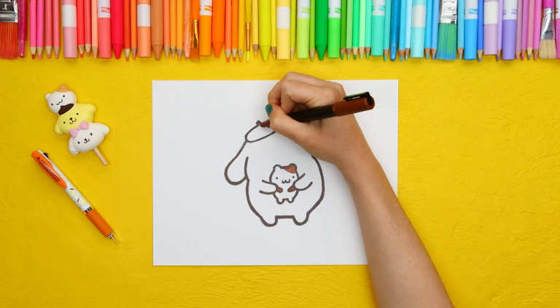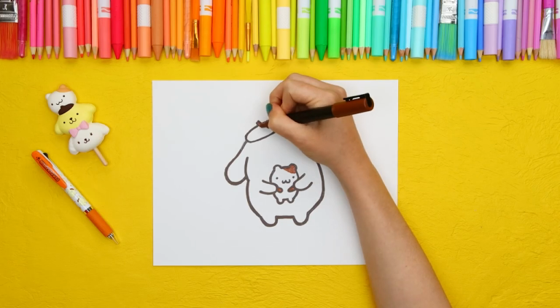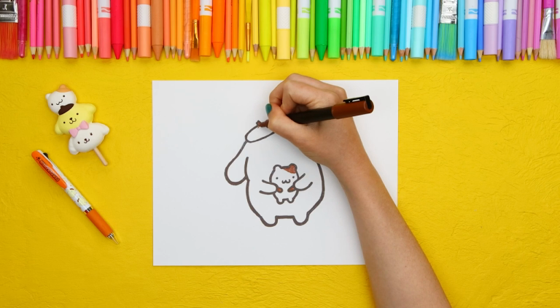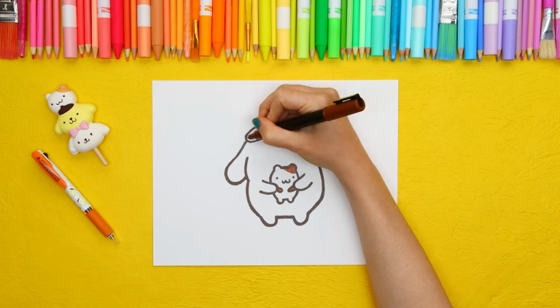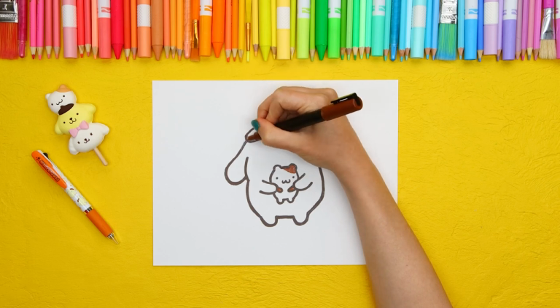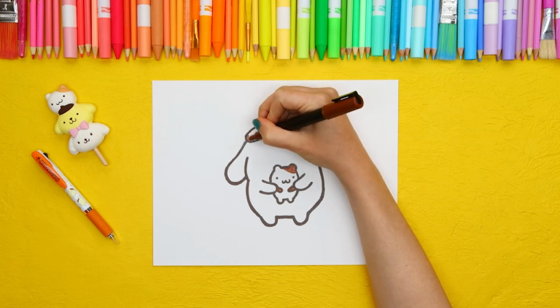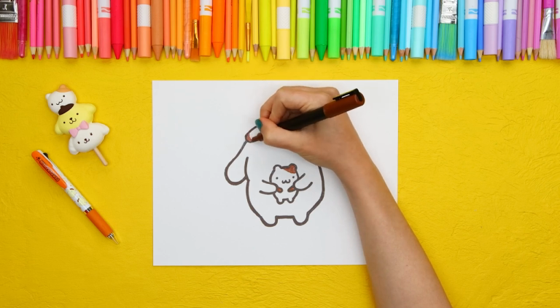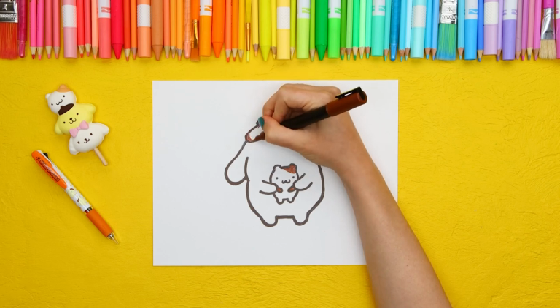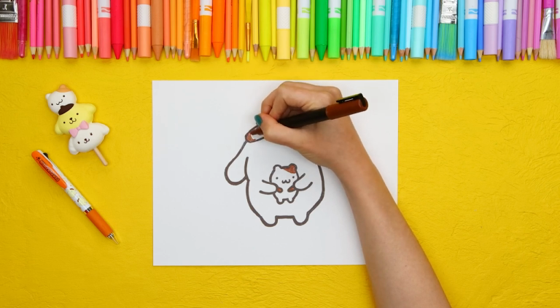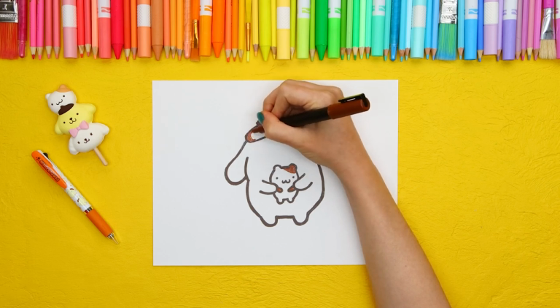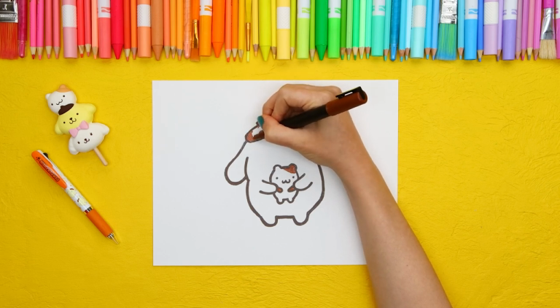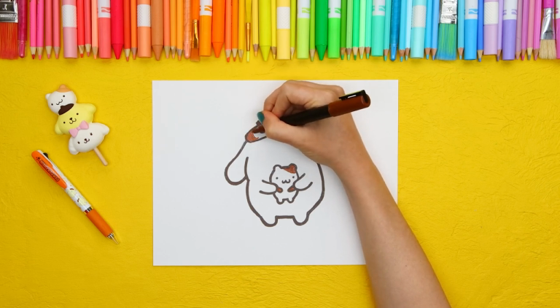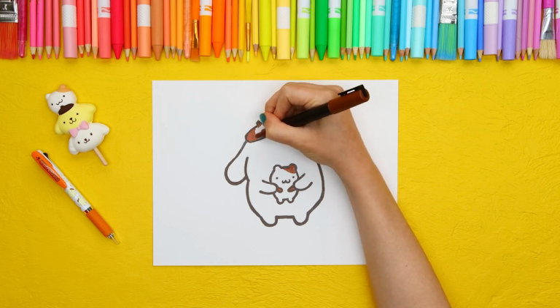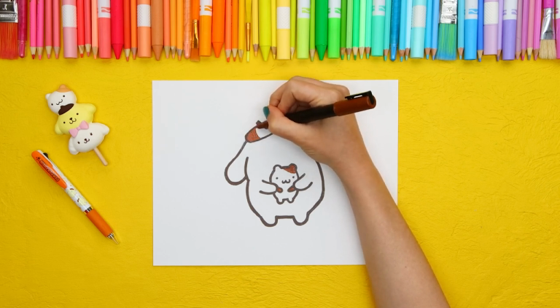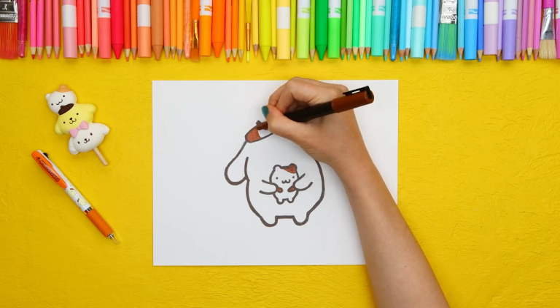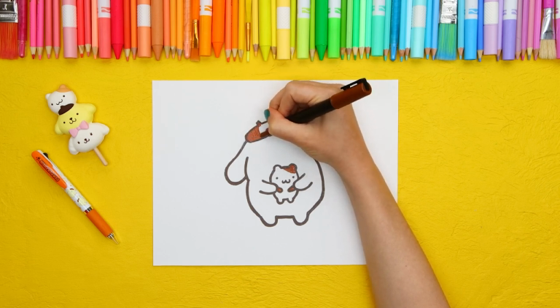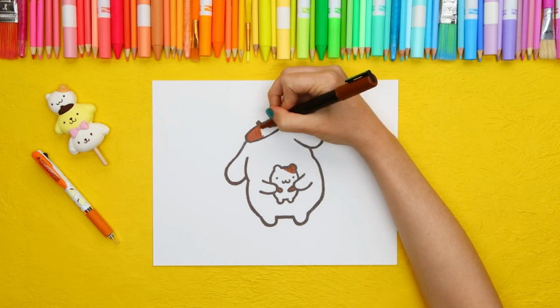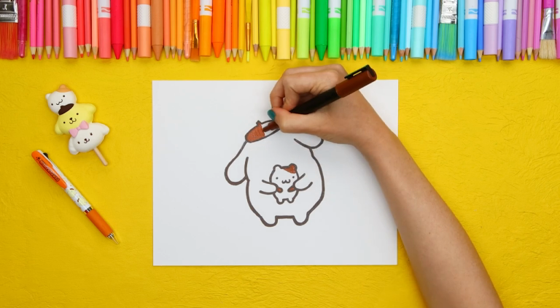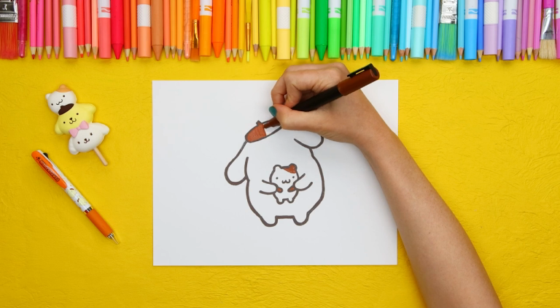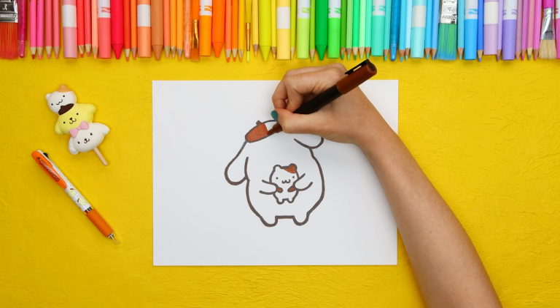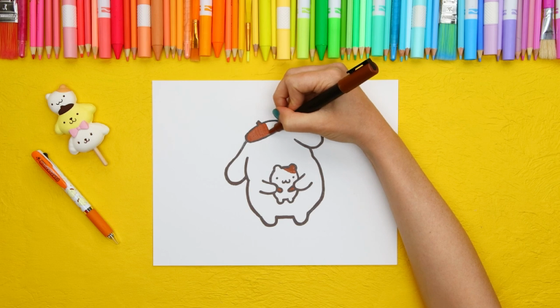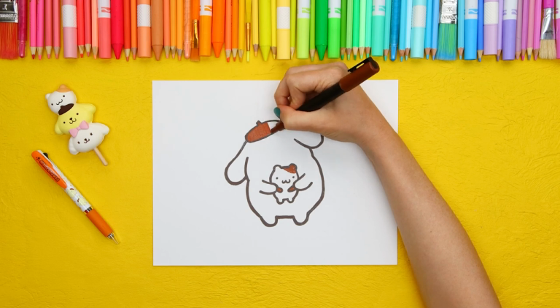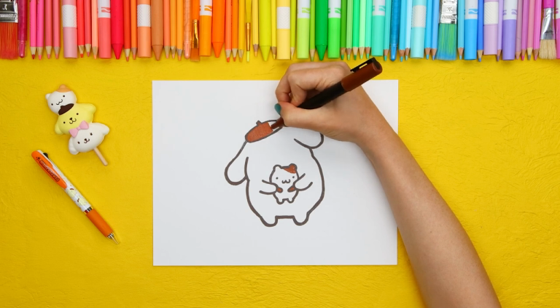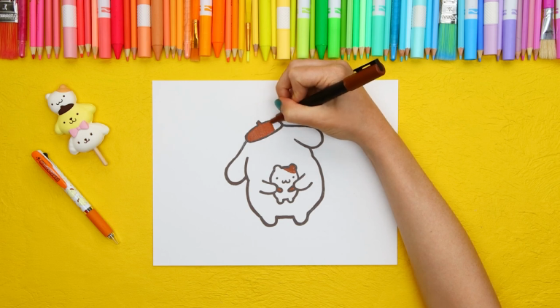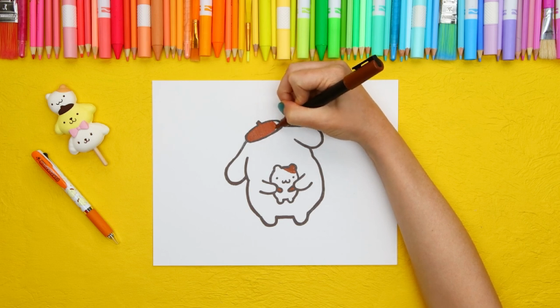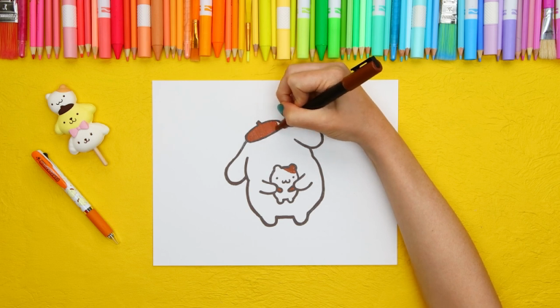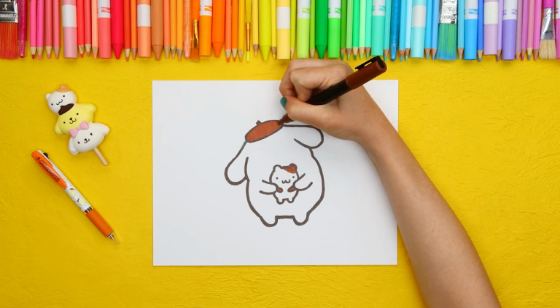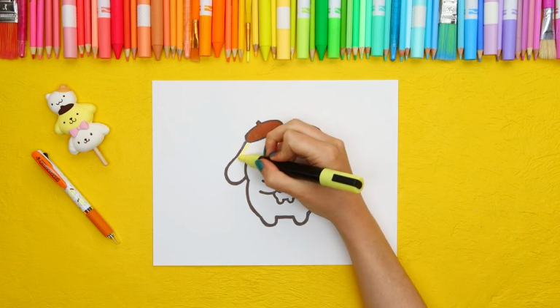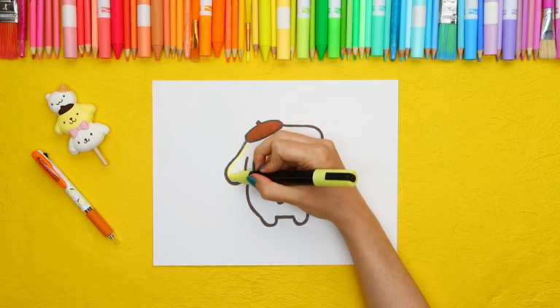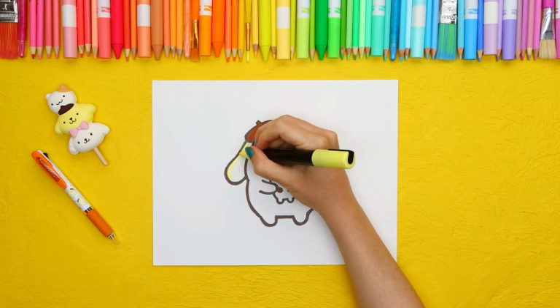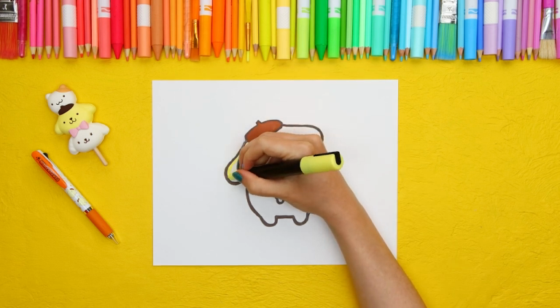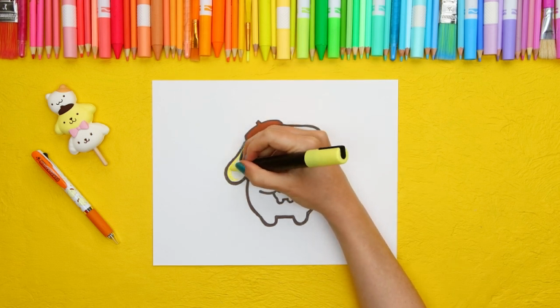Next, fill in Pom Pom Purin's beret. Let's color his body.